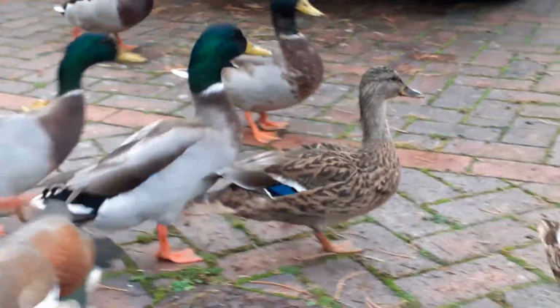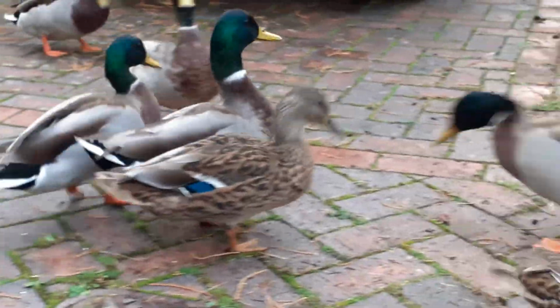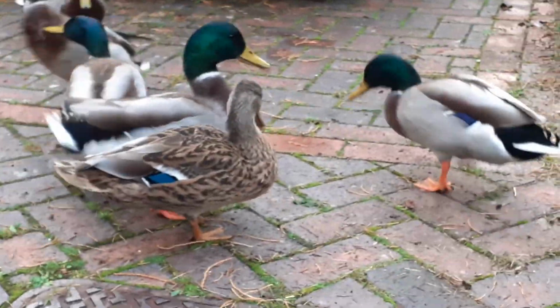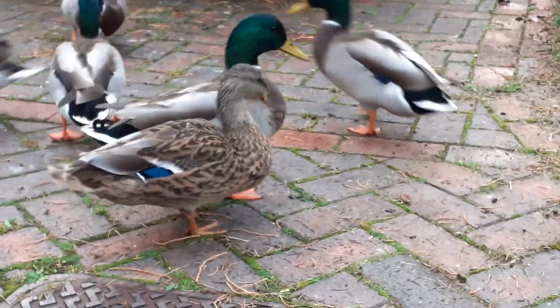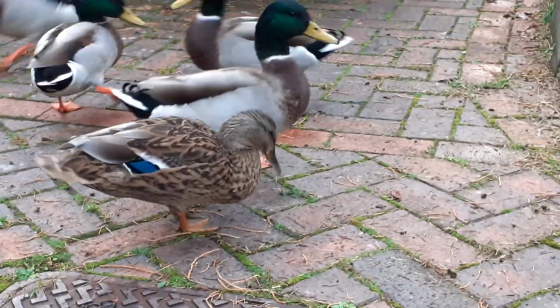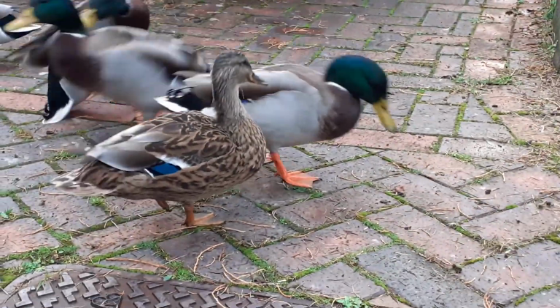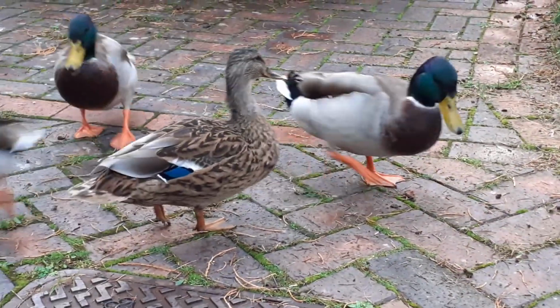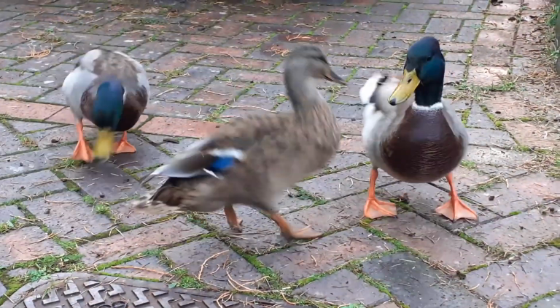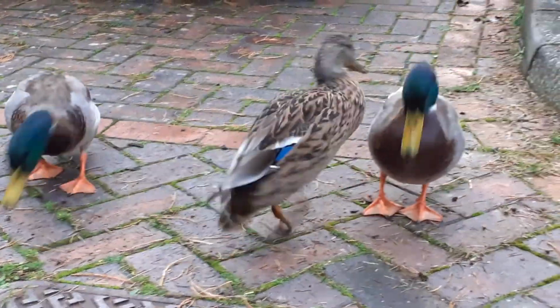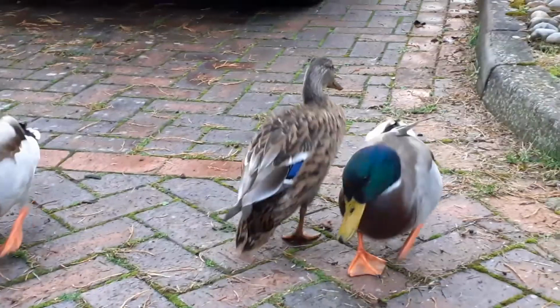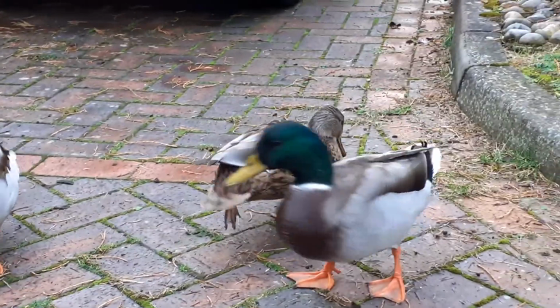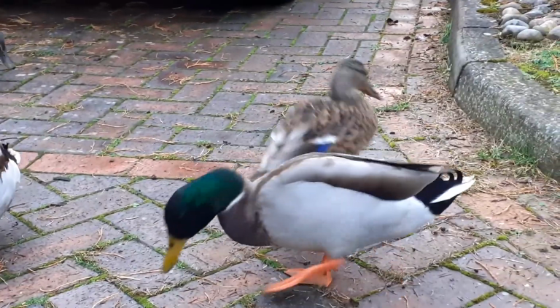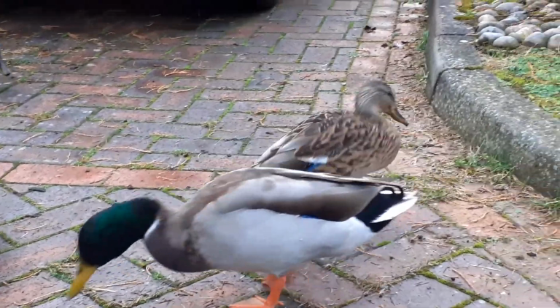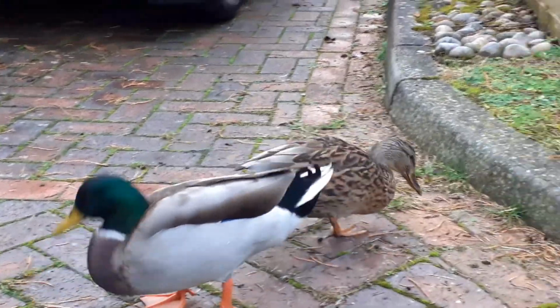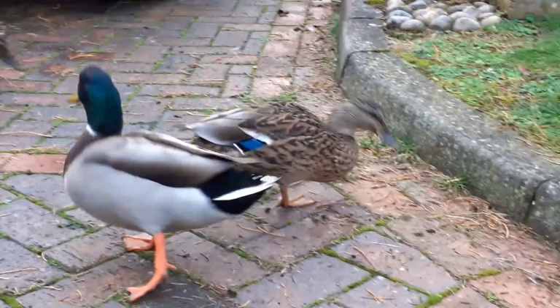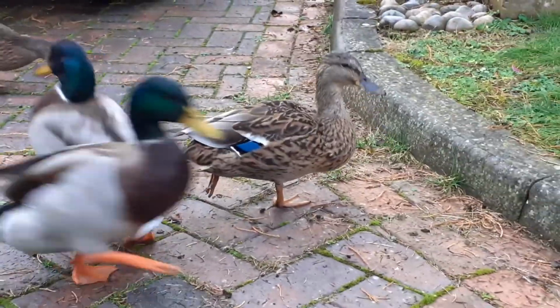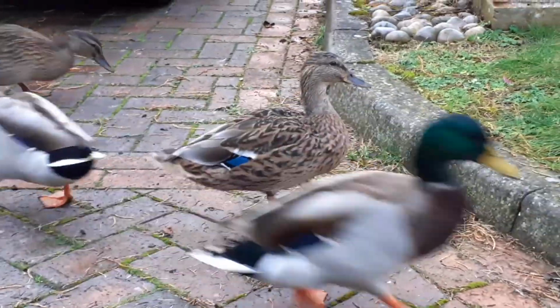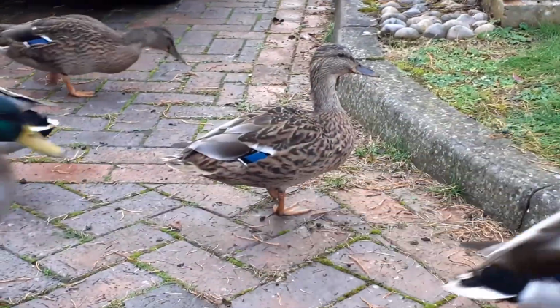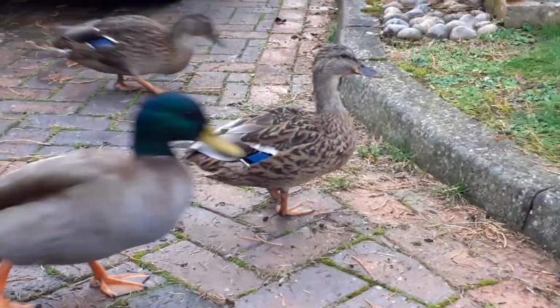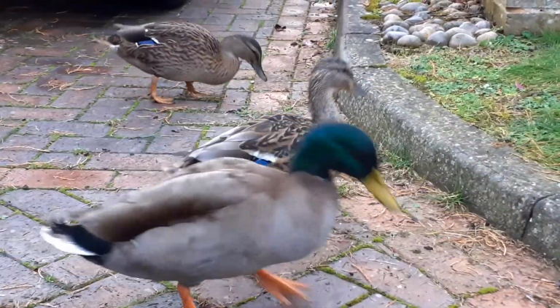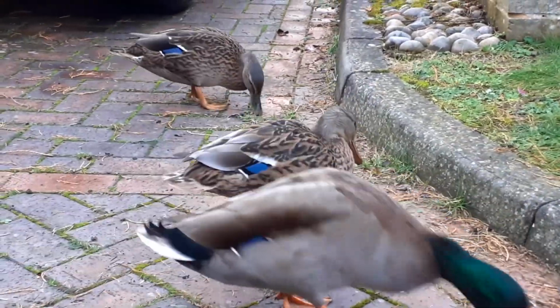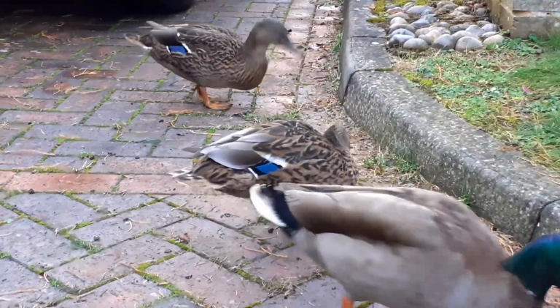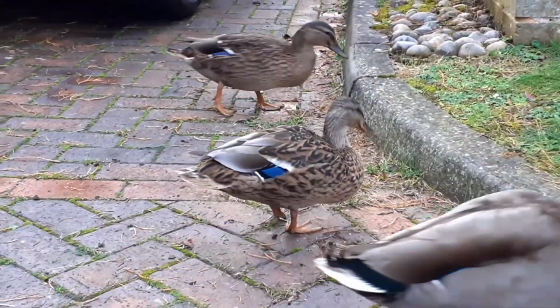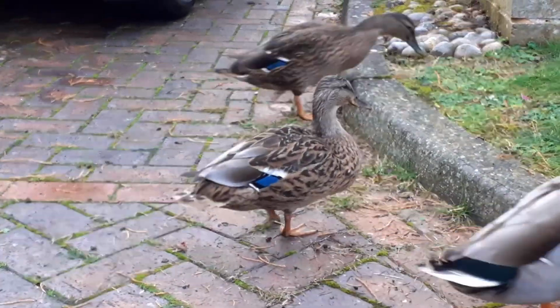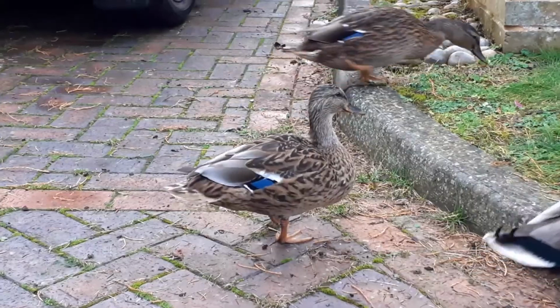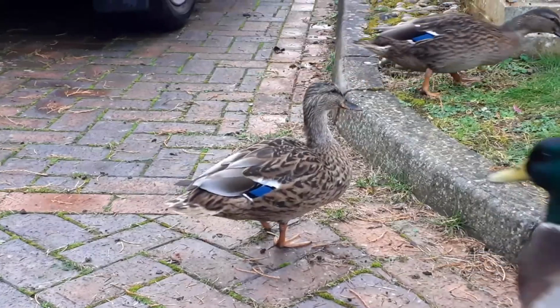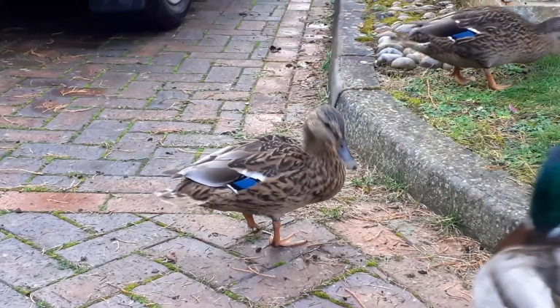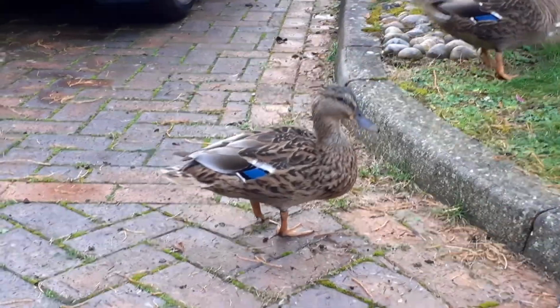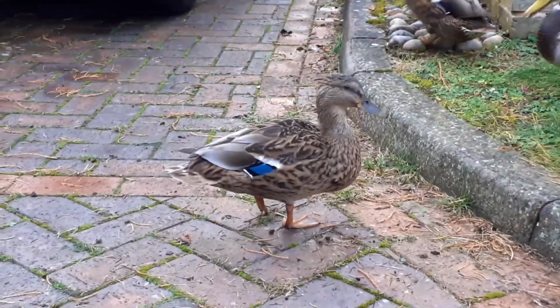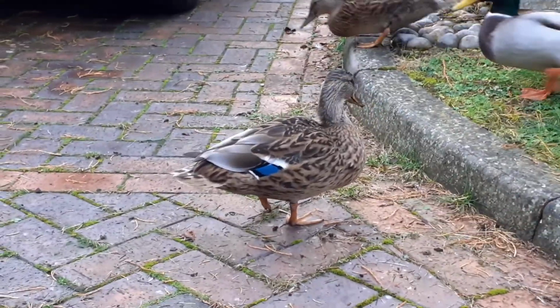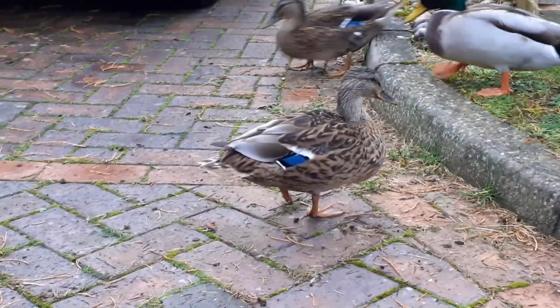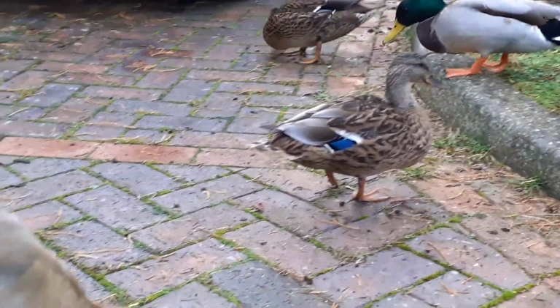We had one a few years ago that had a really bad leg and survived for a really long time. So although it's not brilliant, she might be able to survive okay. Anyway, that's all our ducks for the moment.